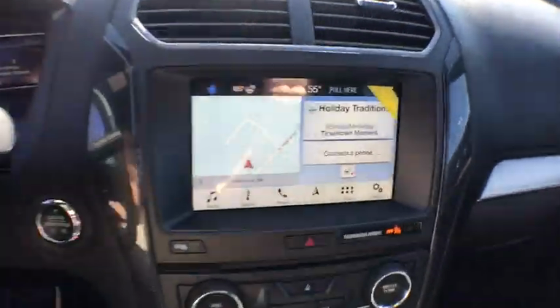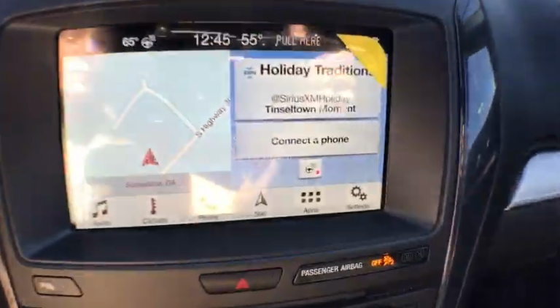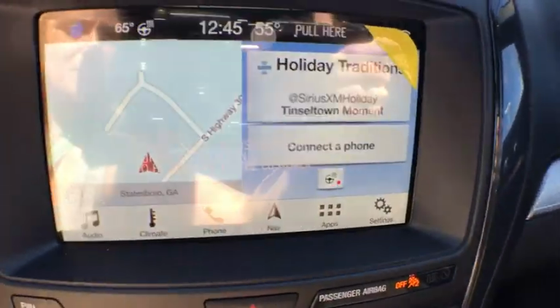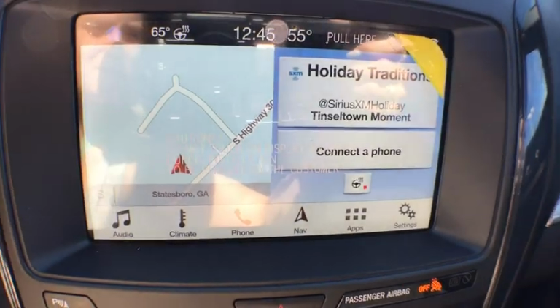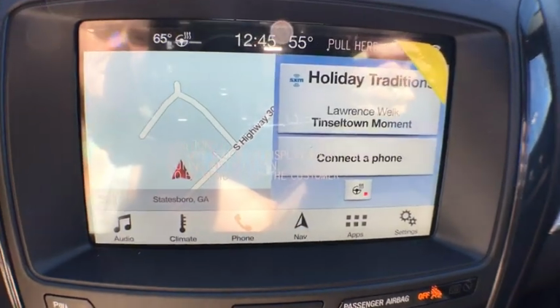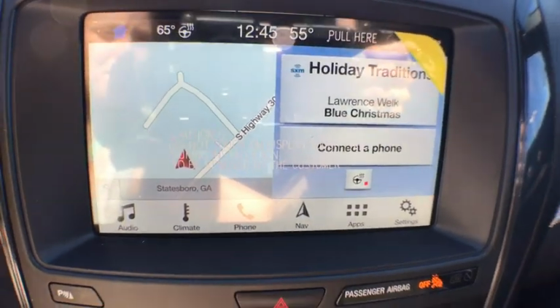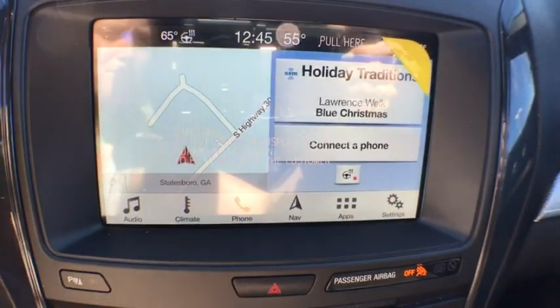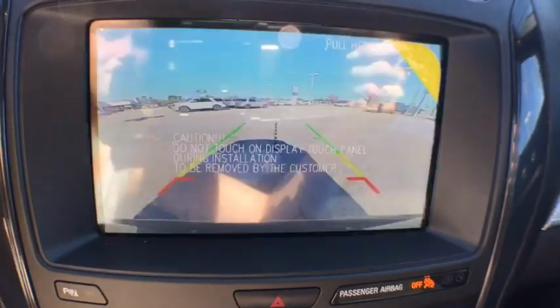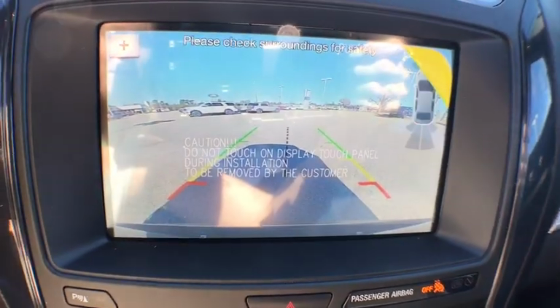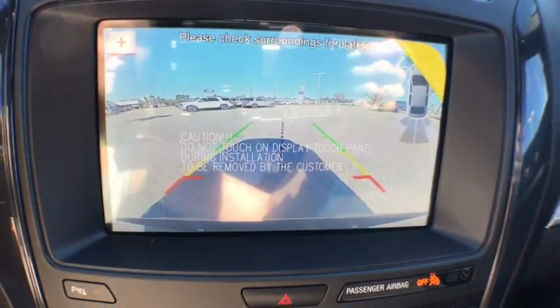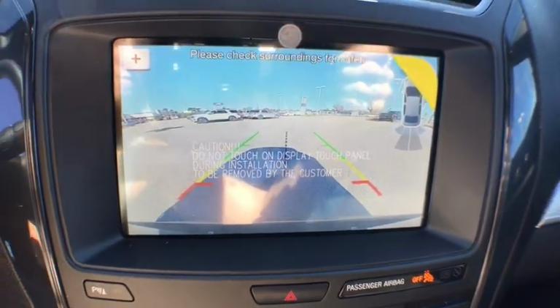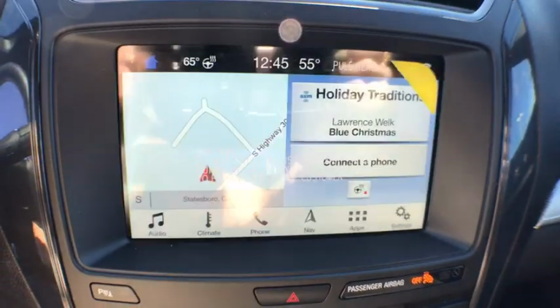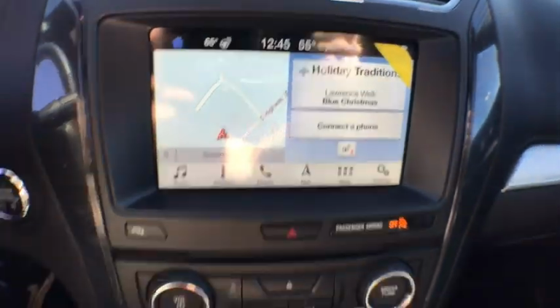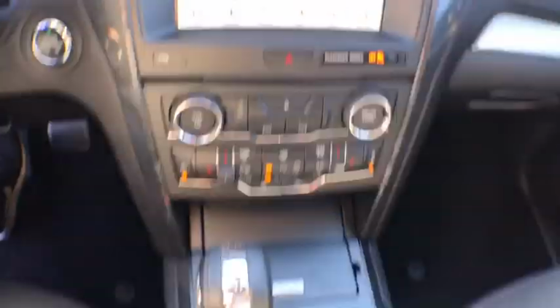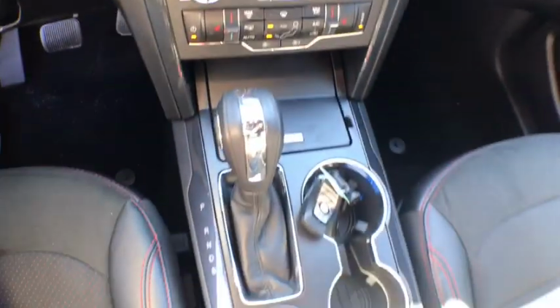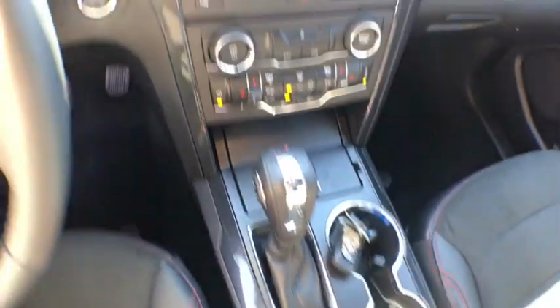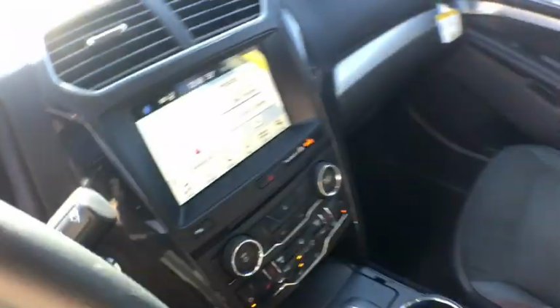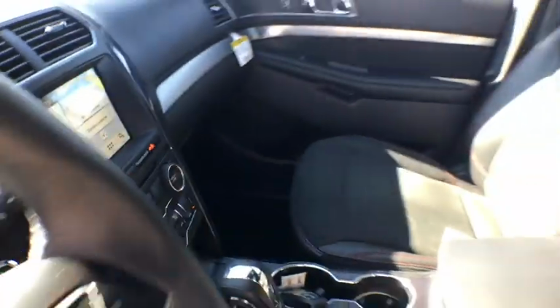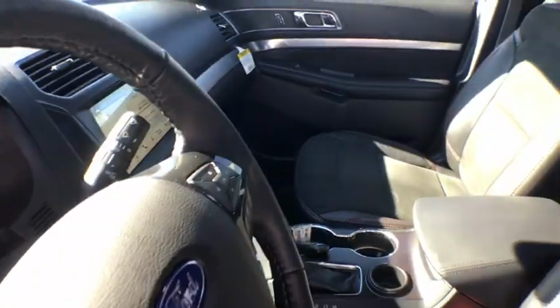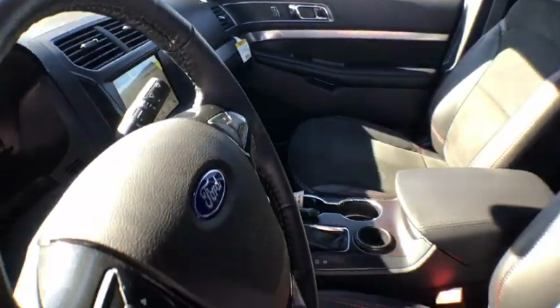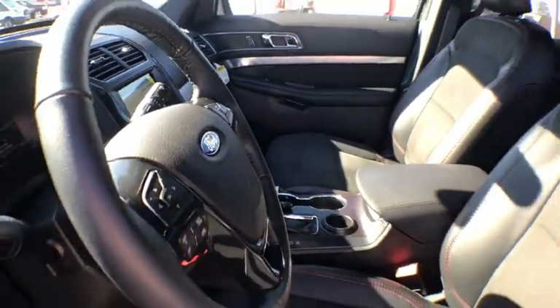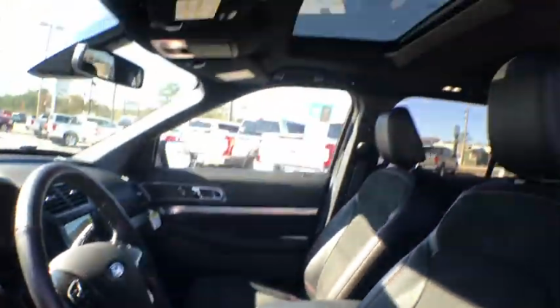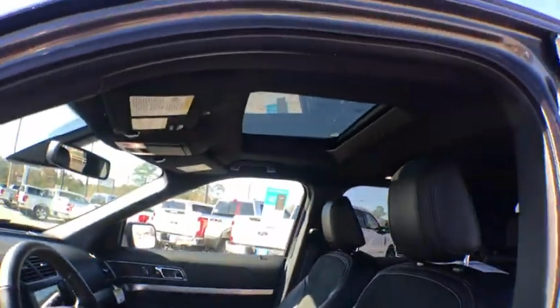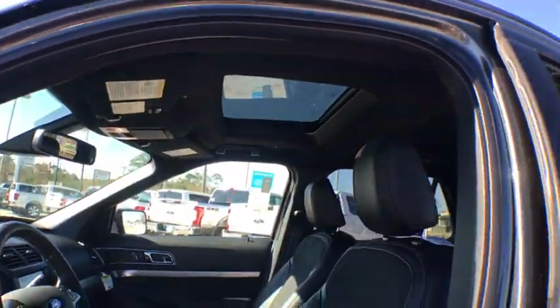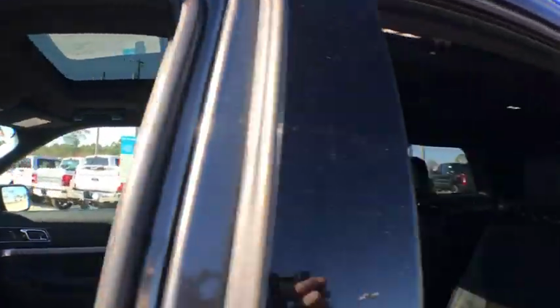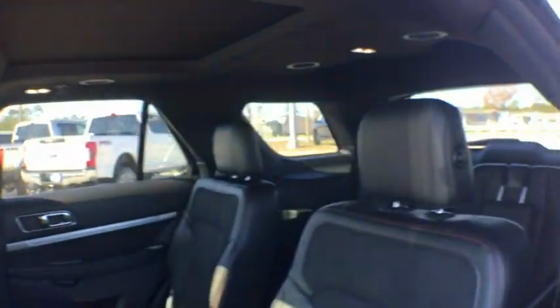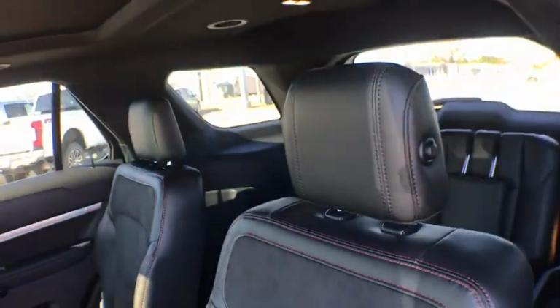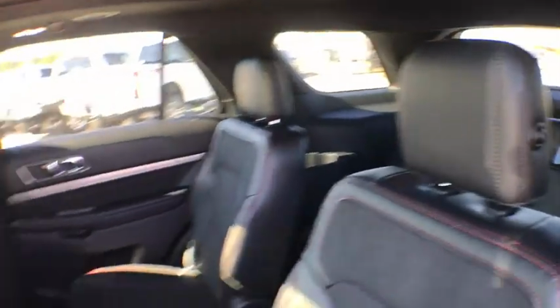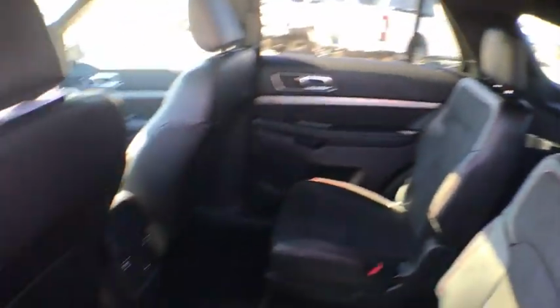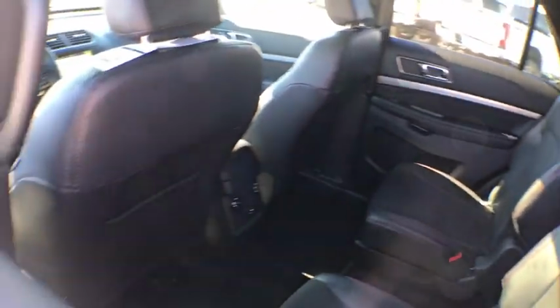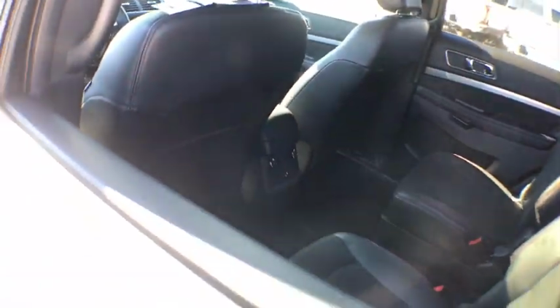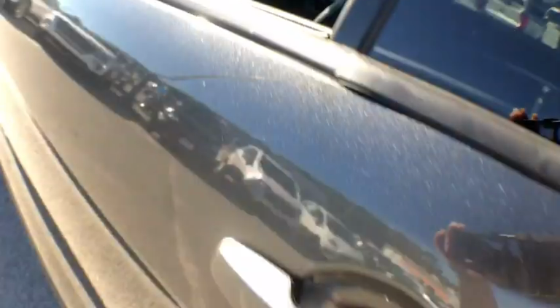Electronic stability control, power windows, security system, rear window defroster, tachometer, overhead console, brake assist, remote keyless entry, panic alarm, front bucket seats.